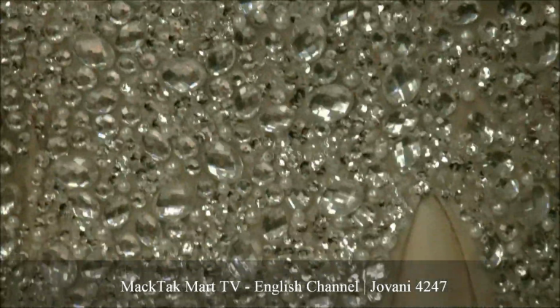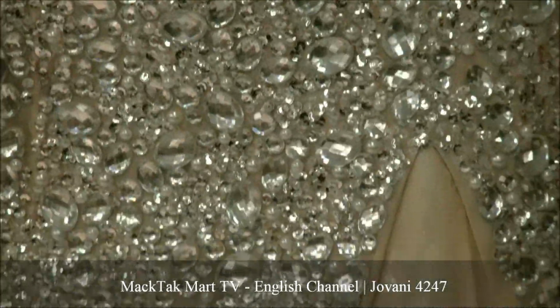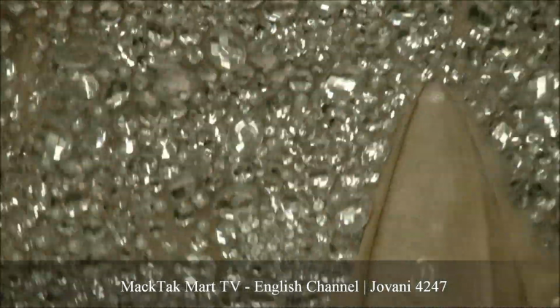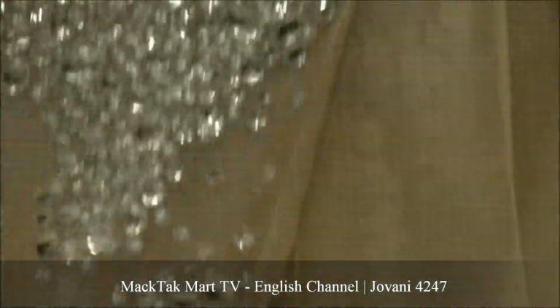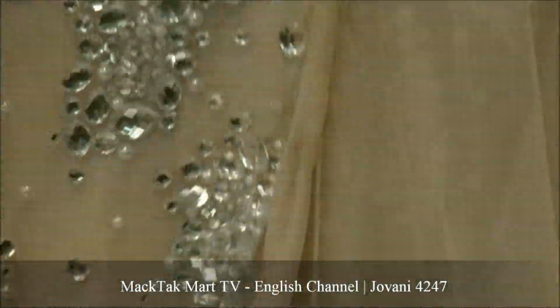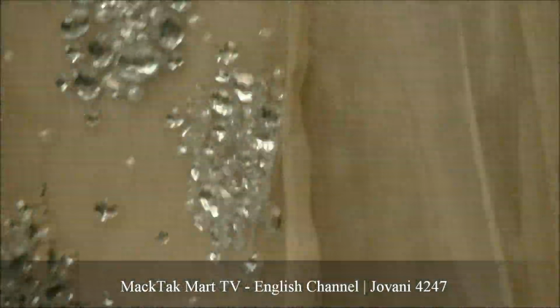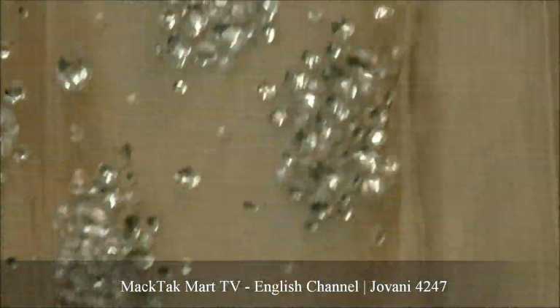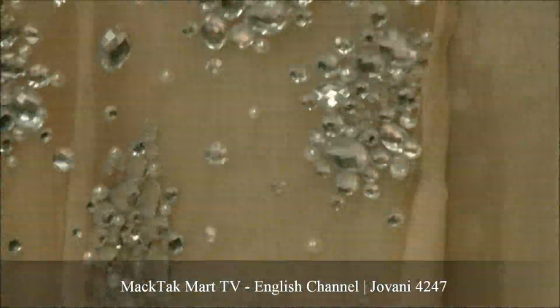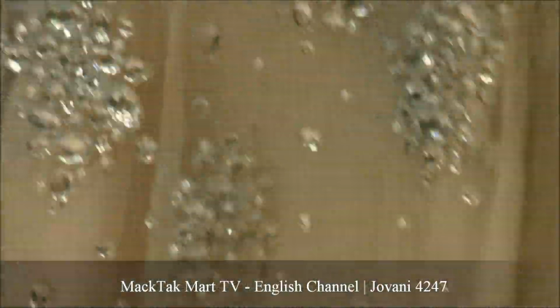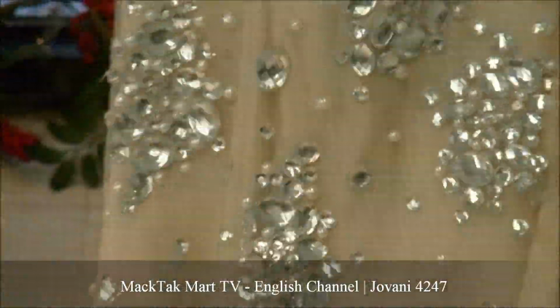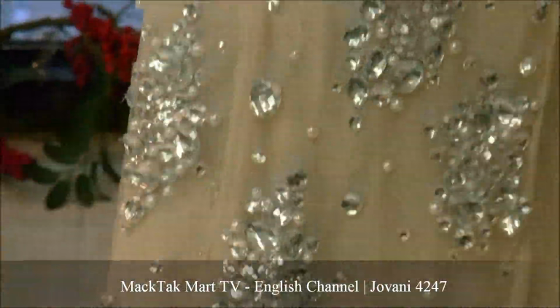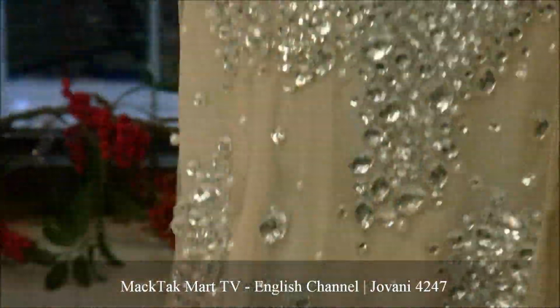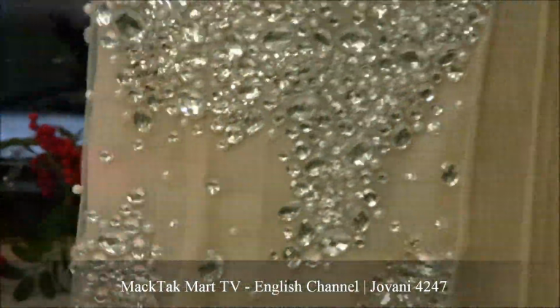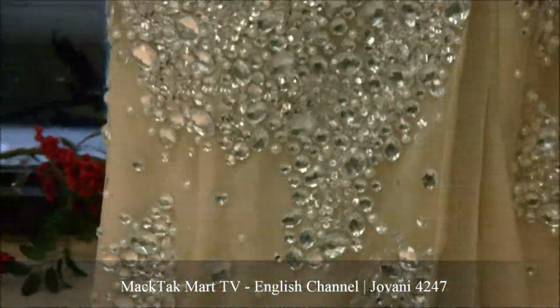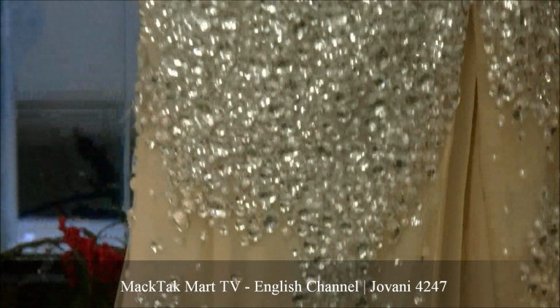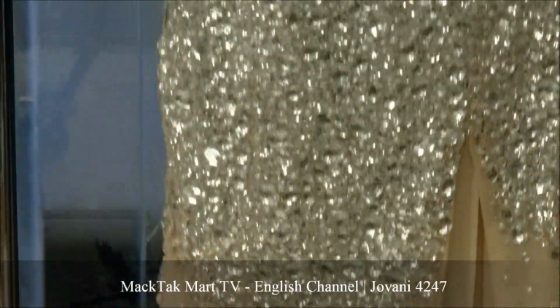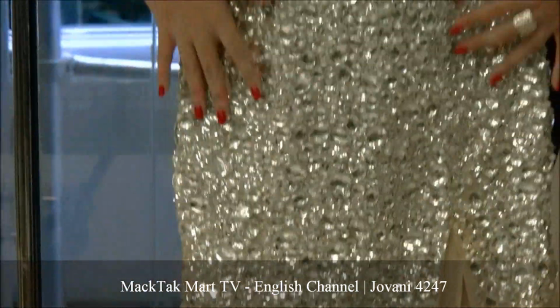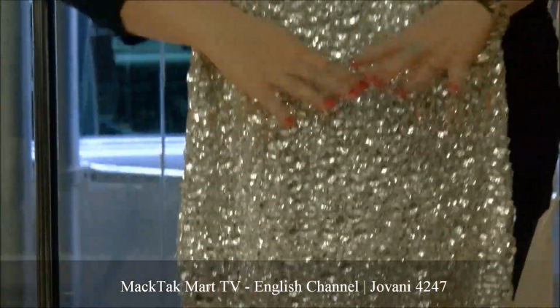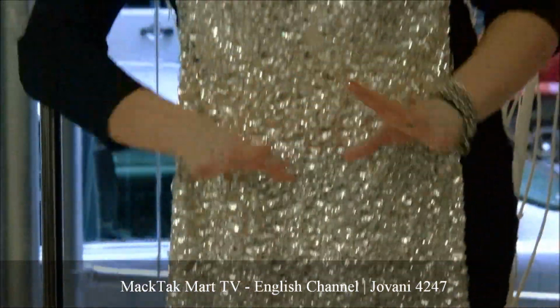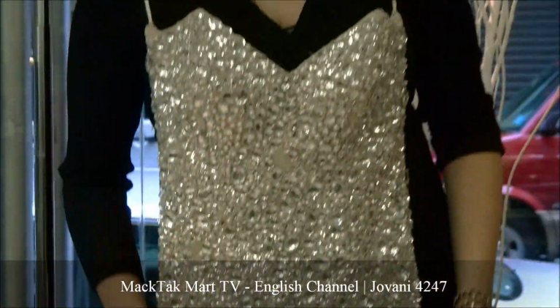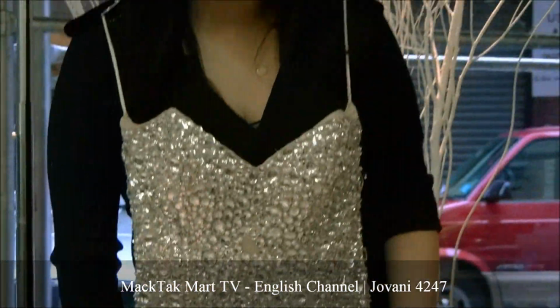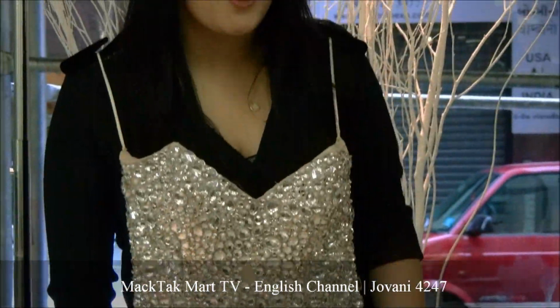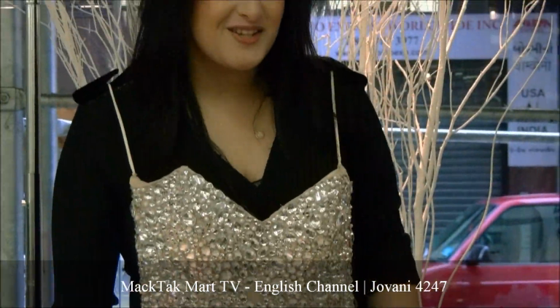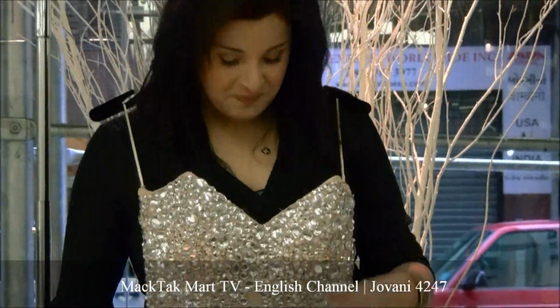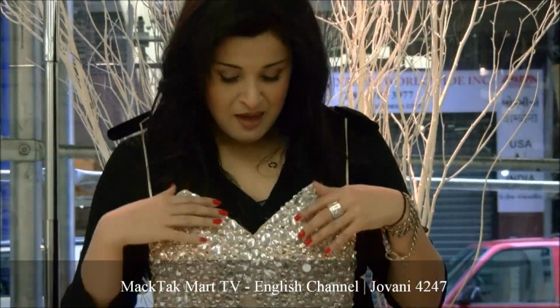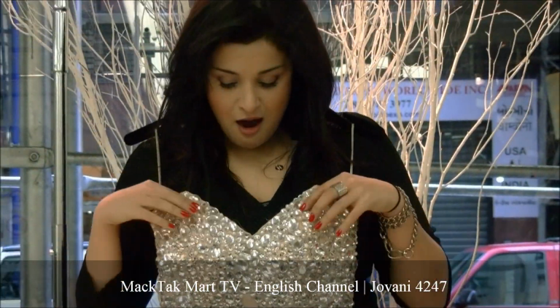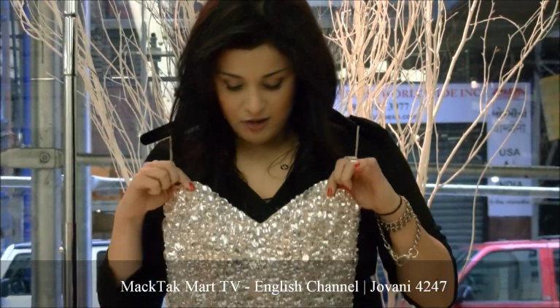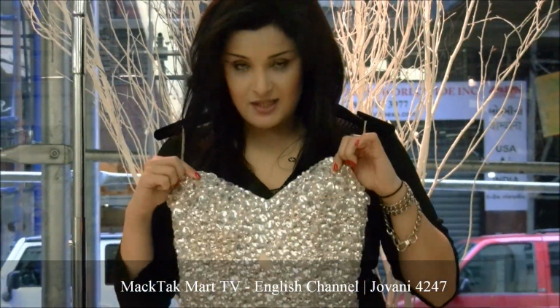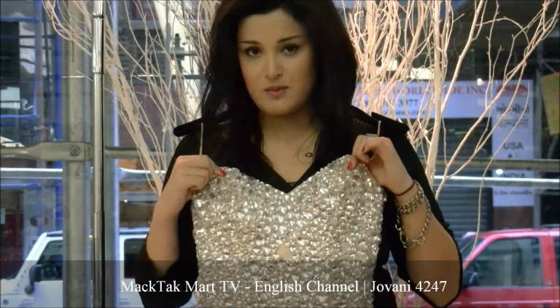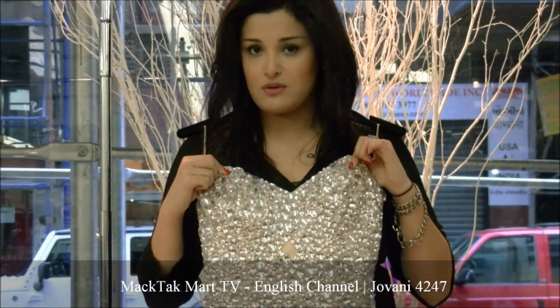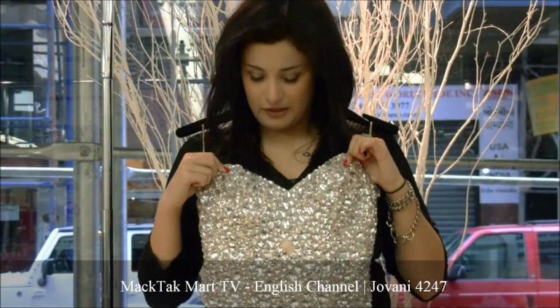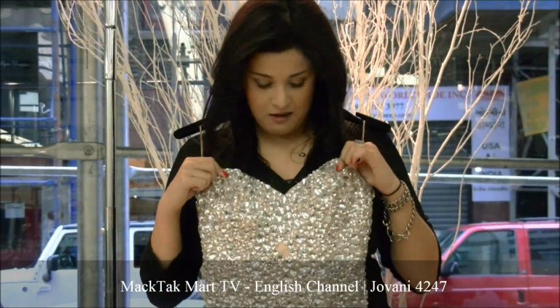Pageant girl, this is the dress for you. Prom girl, if you wear this dress everybody is going to notice you. You see this beautiful gown.